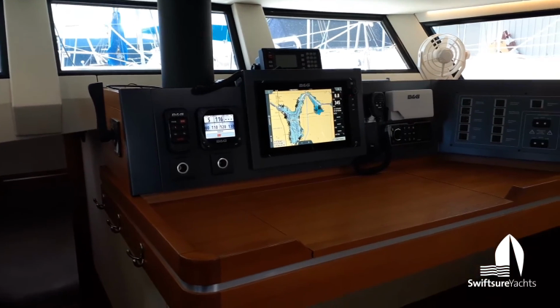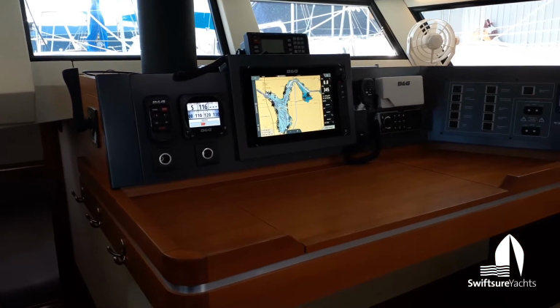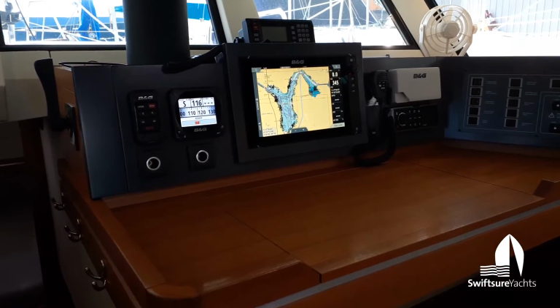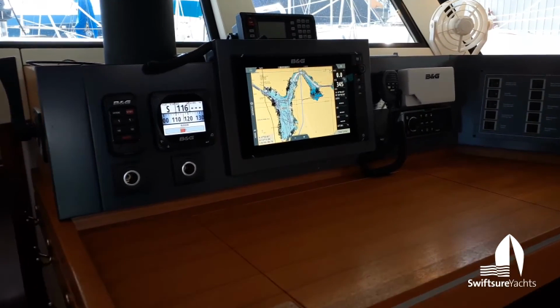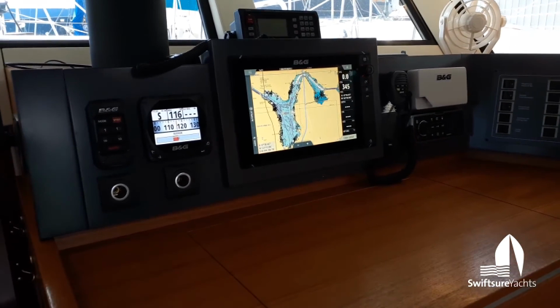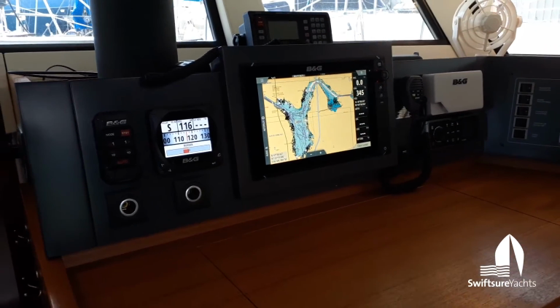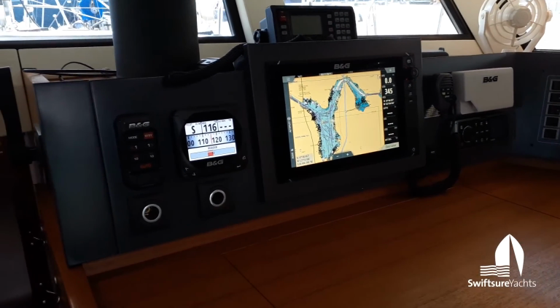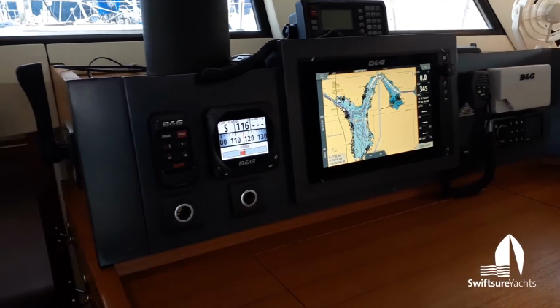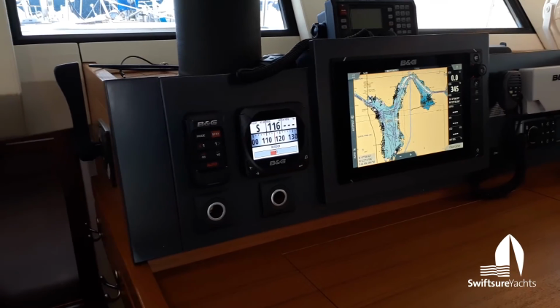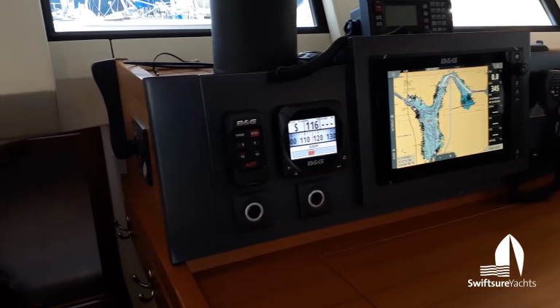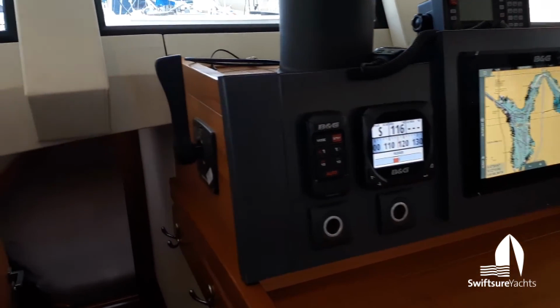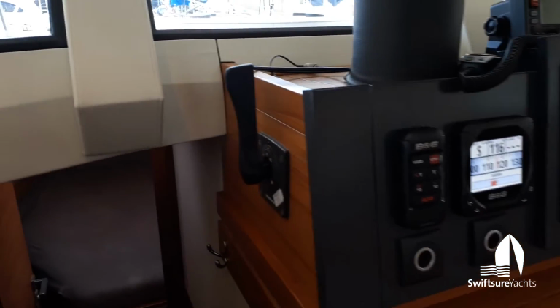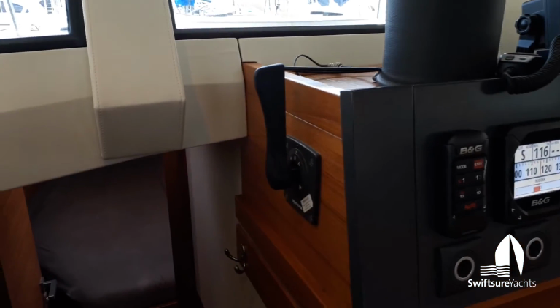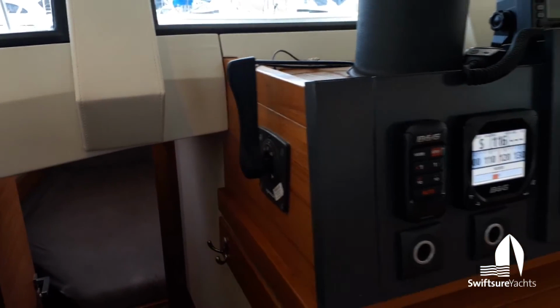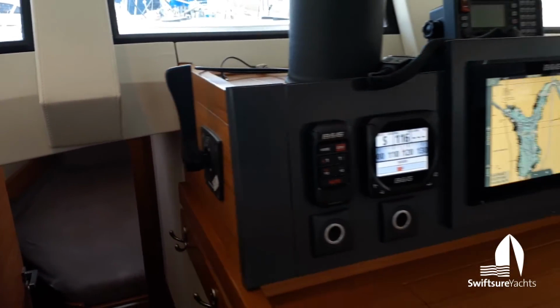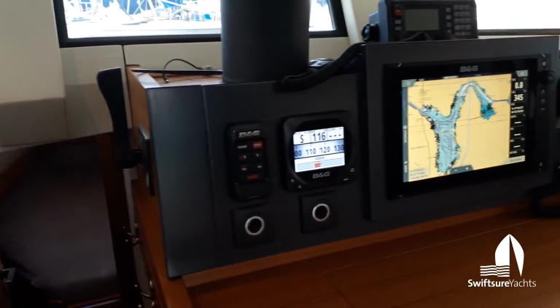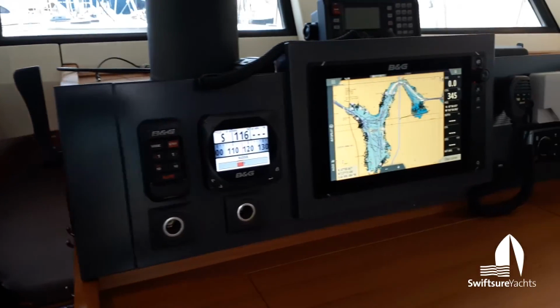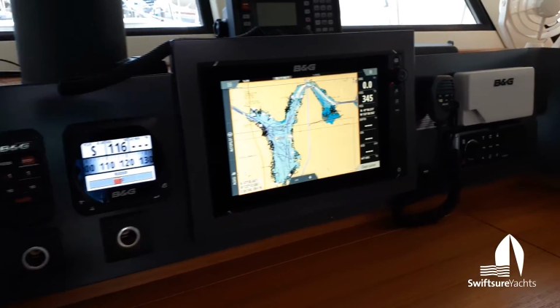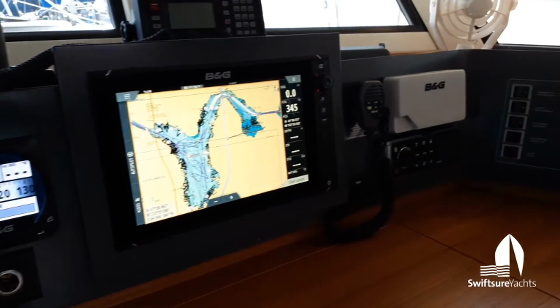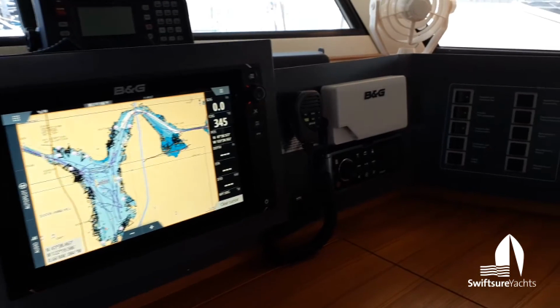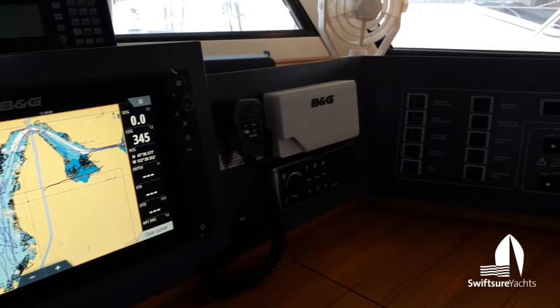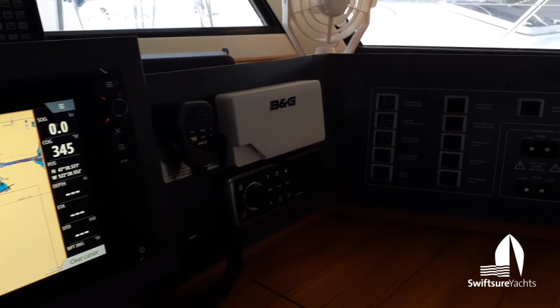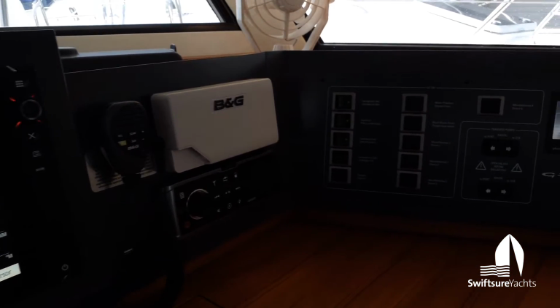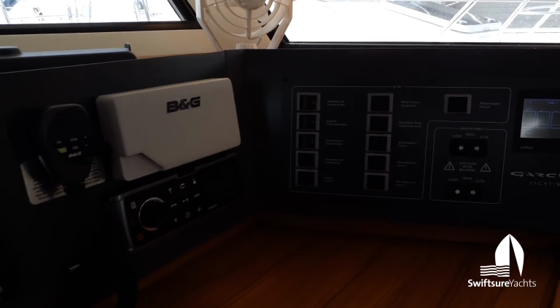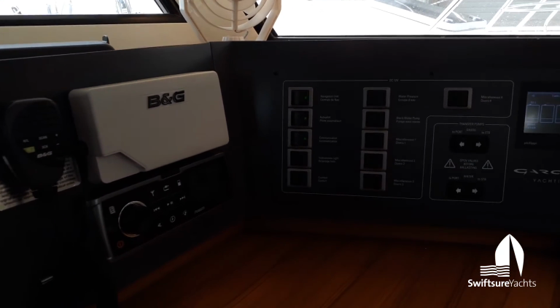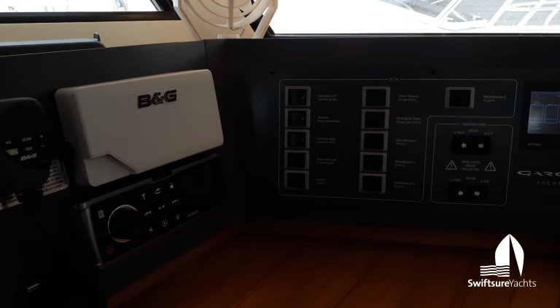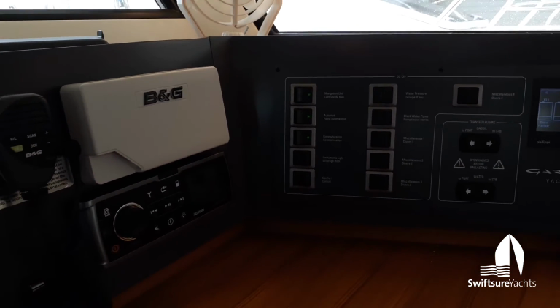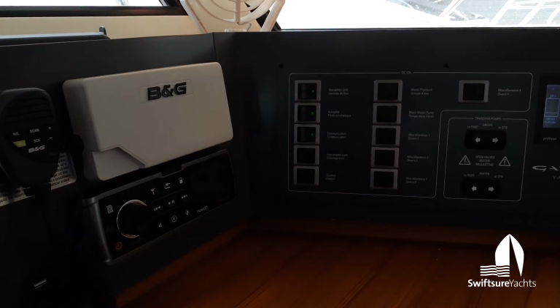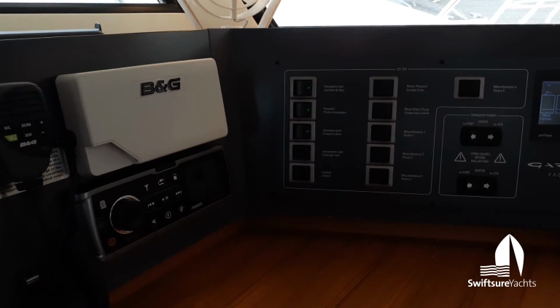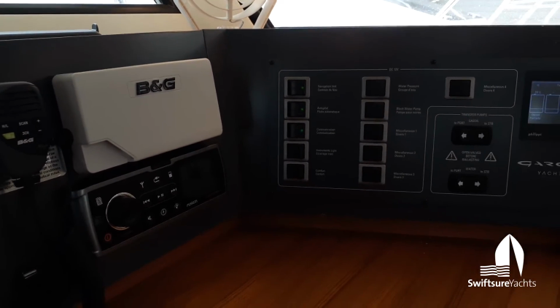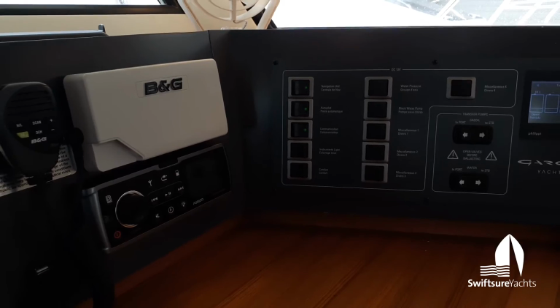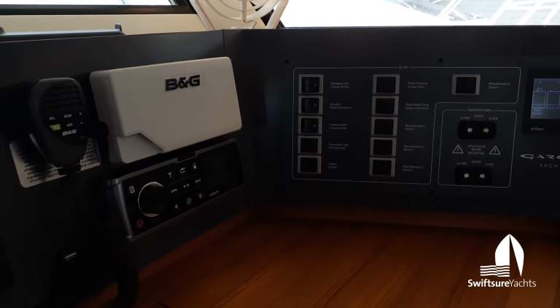Here at the nav station we have a chart plotter, autopilot control, engine throttle and shift control, radios, and then the switch panel for many of the main devices.